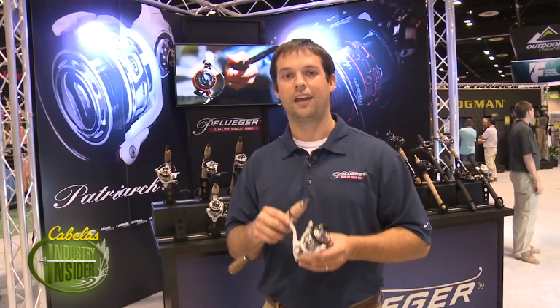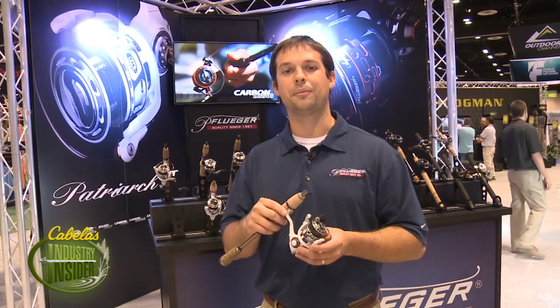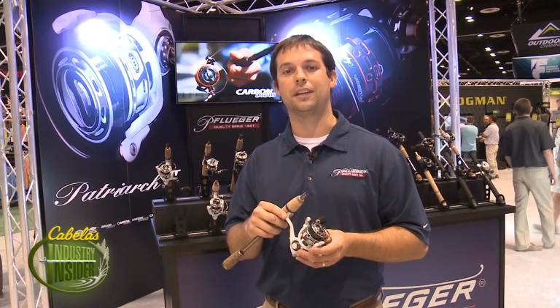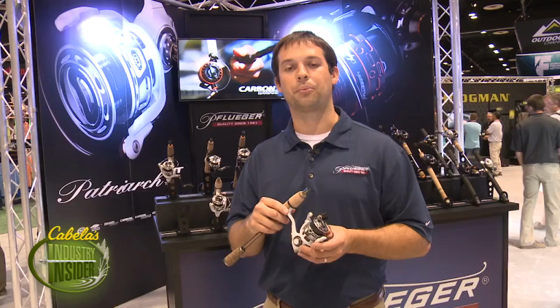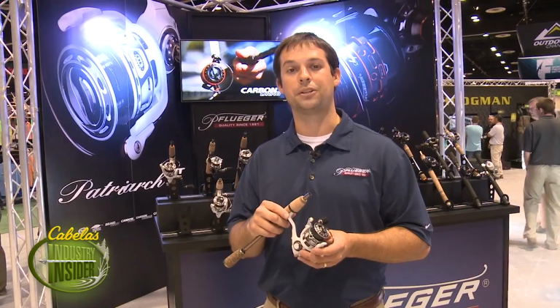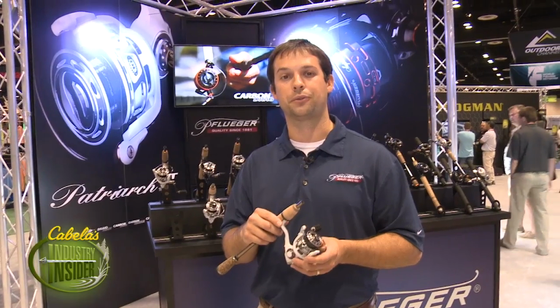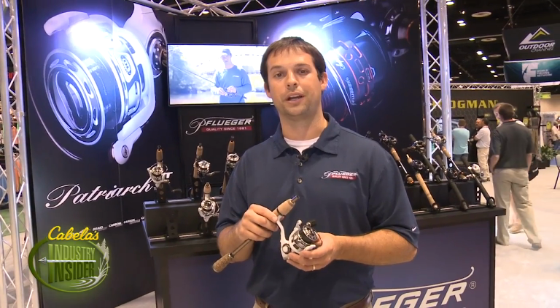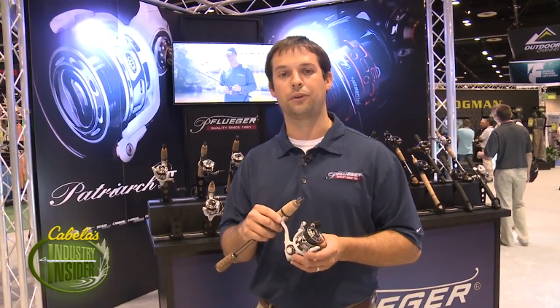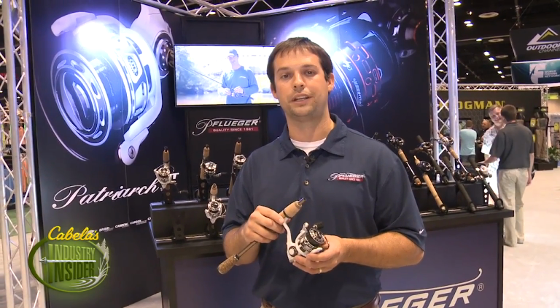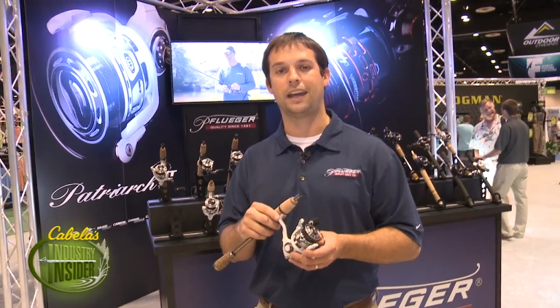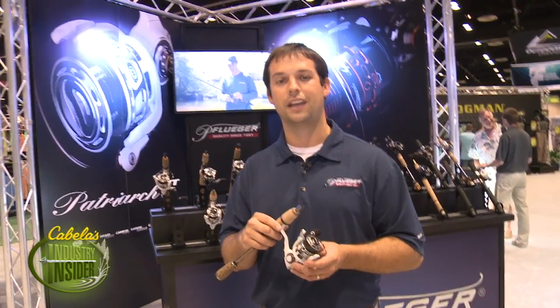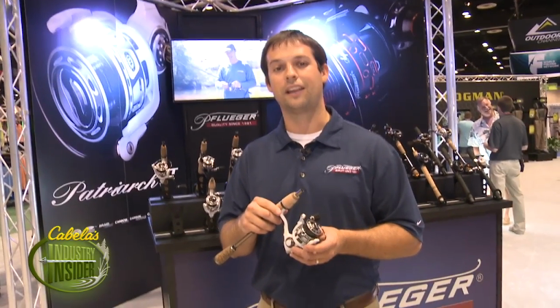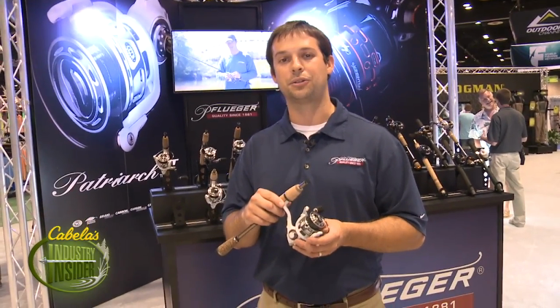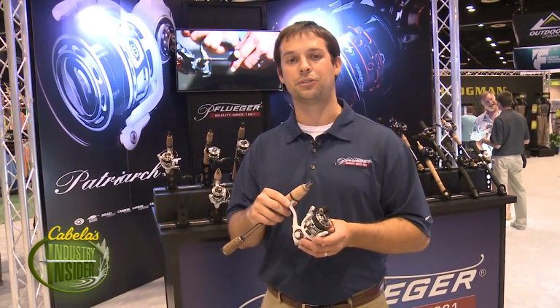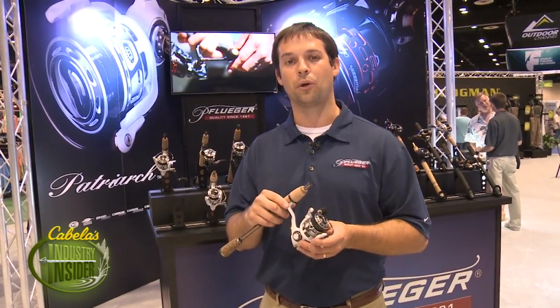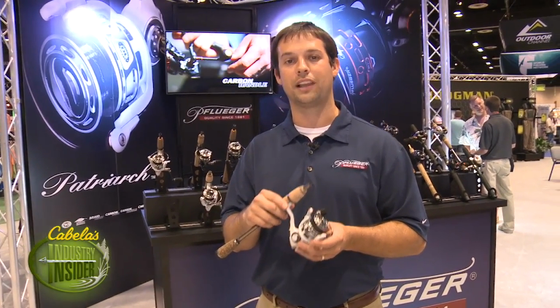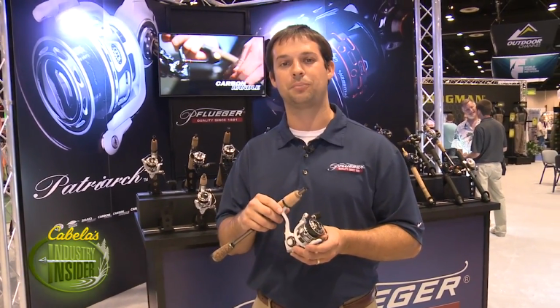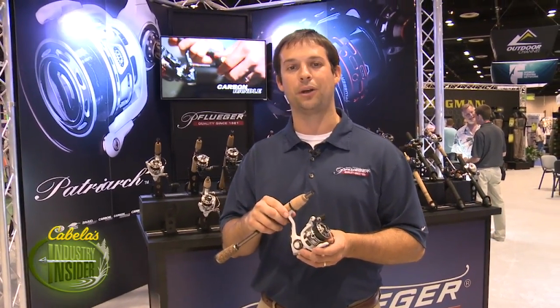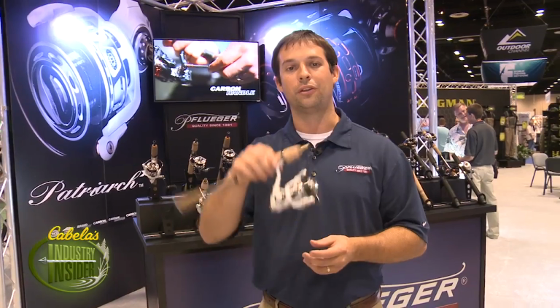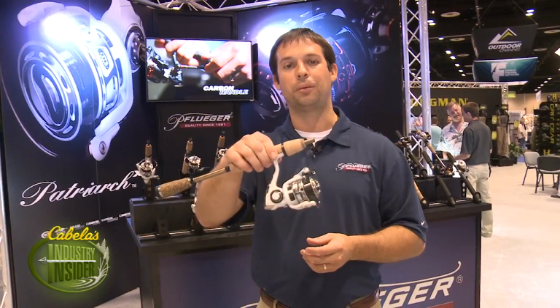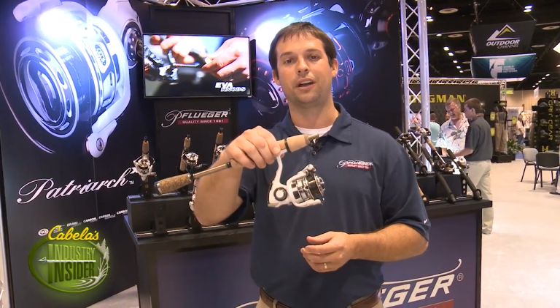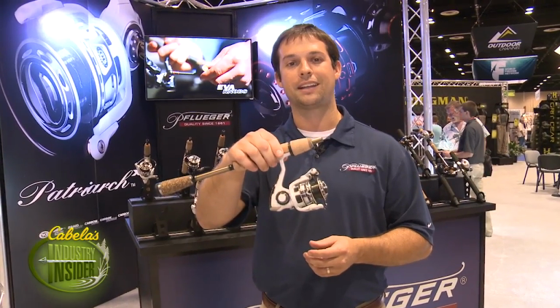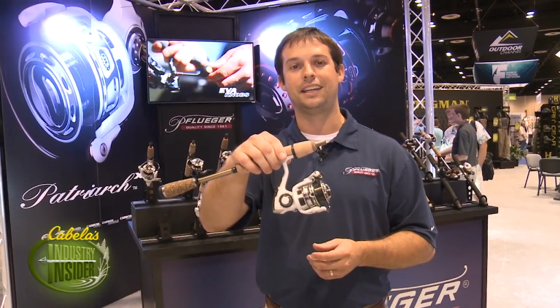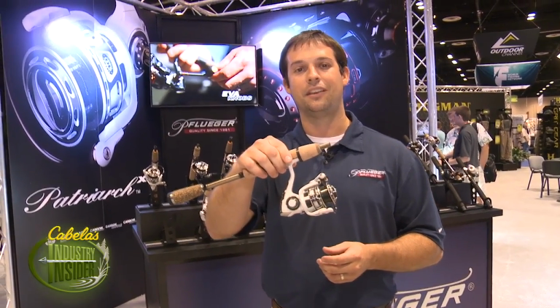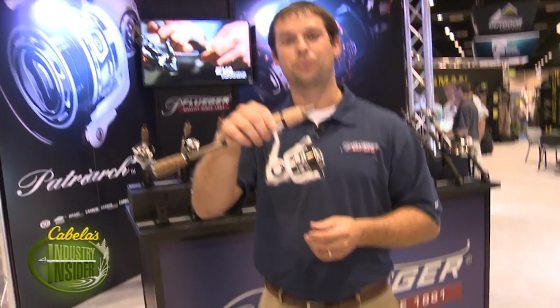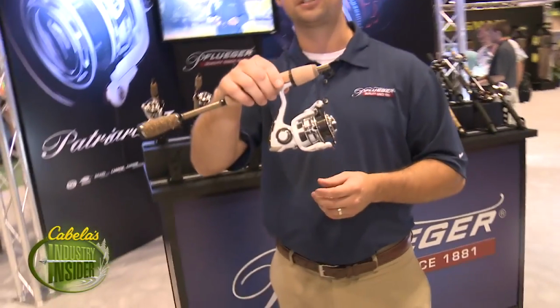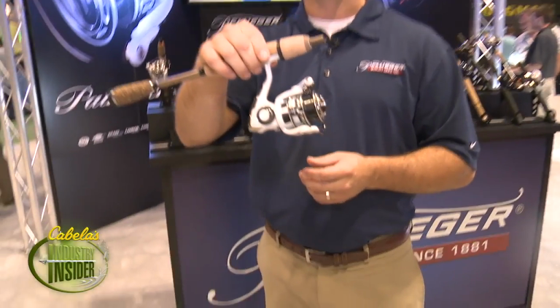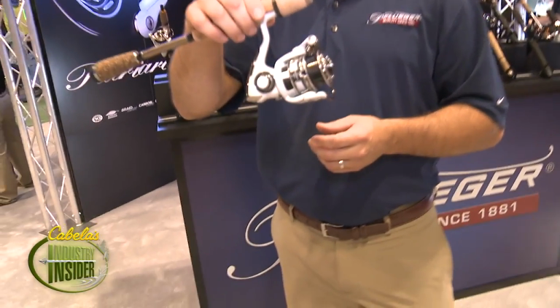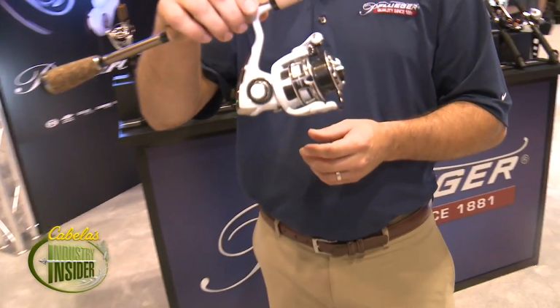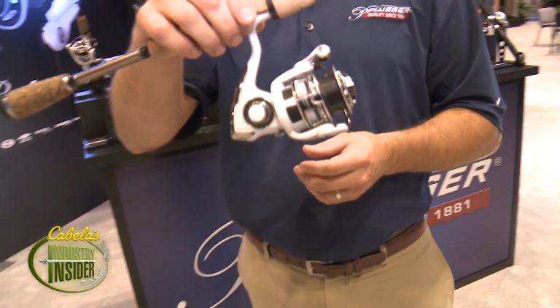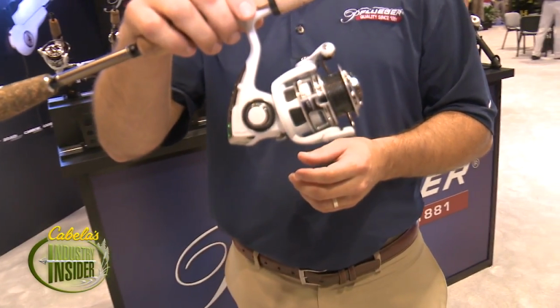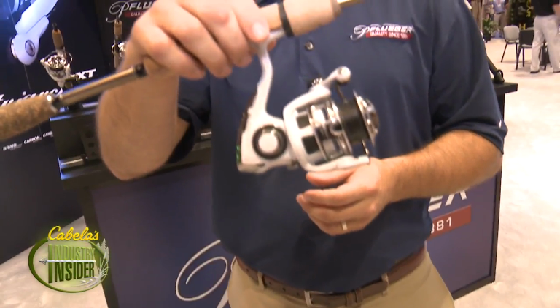Hi, I'm Casey Davidson, product manager for Pflueger, here at the 2014 iCast, and I'd like to introduce you to the world's lightest spinning reel, the new Patriarch XT. This 30 size reel weighs in at 6.1 ounces.